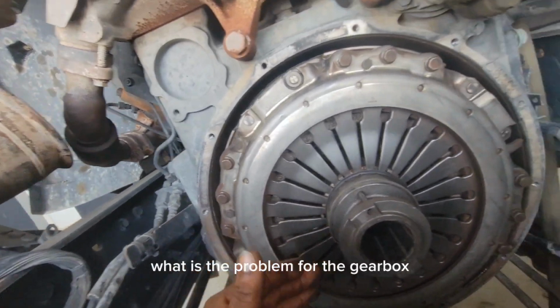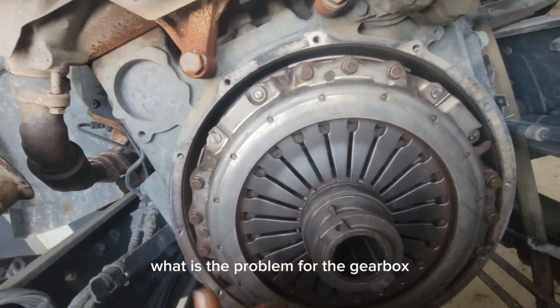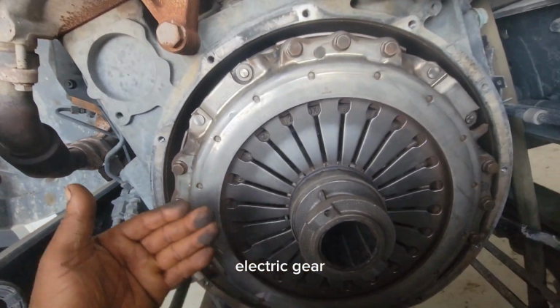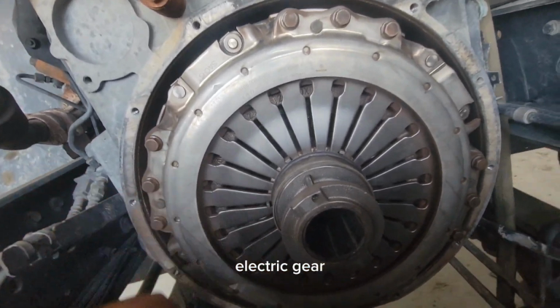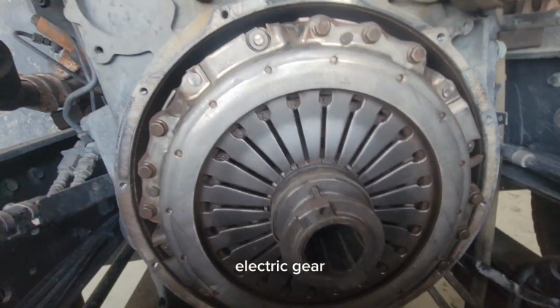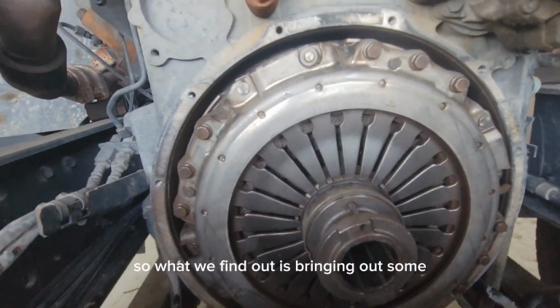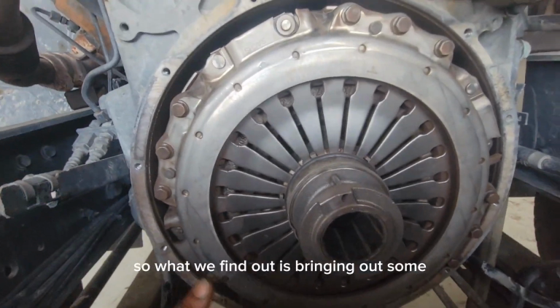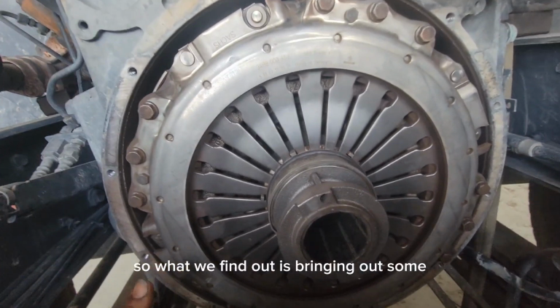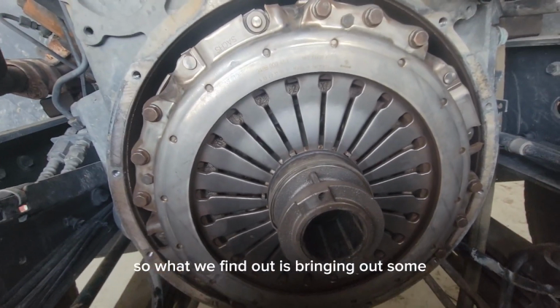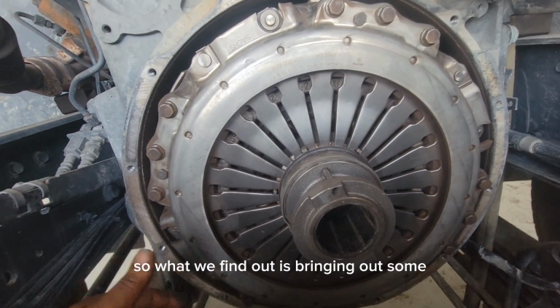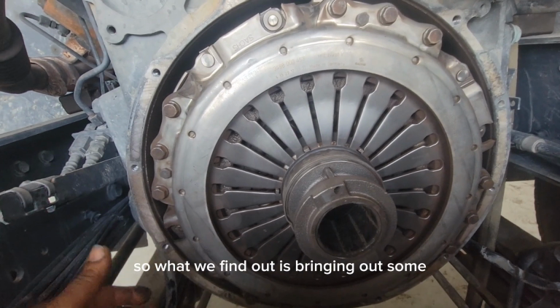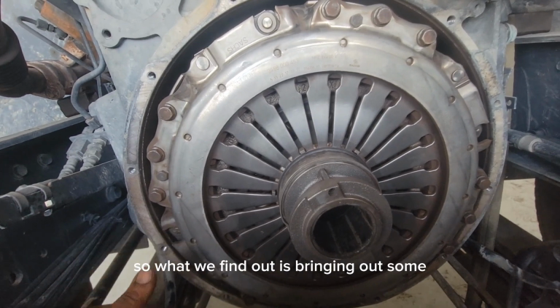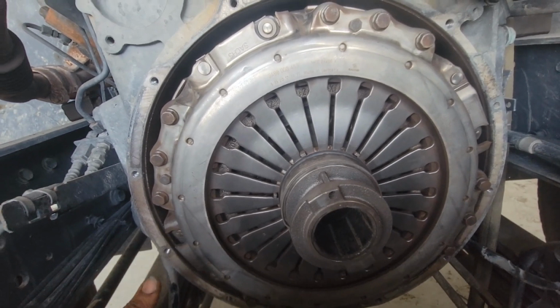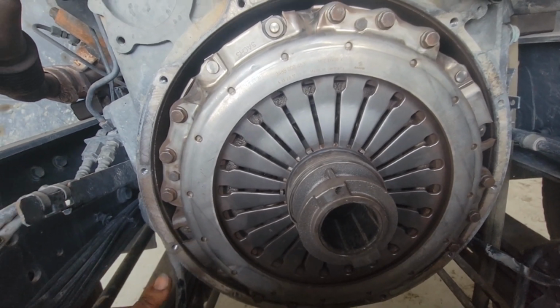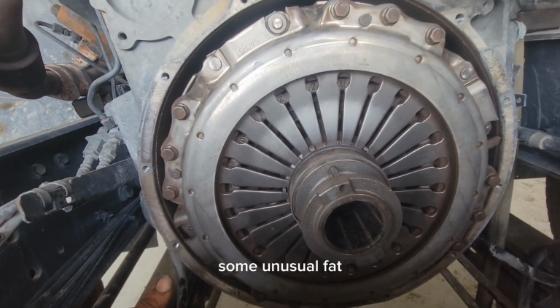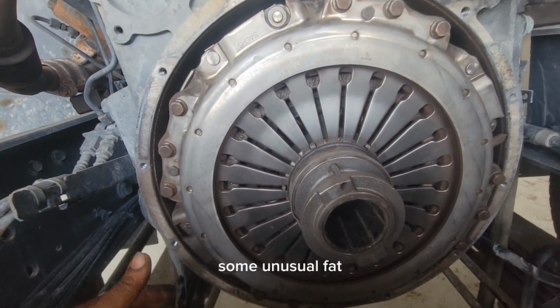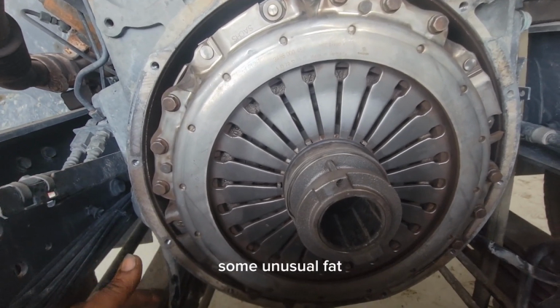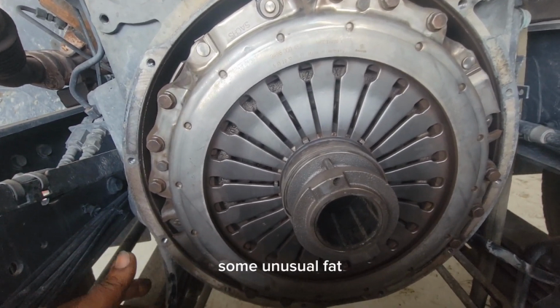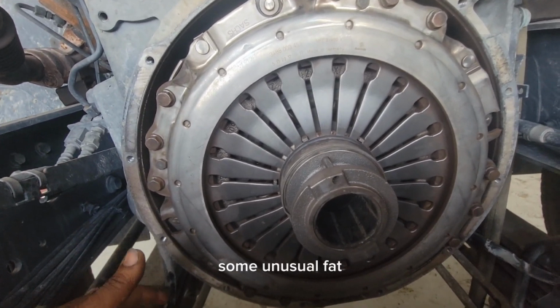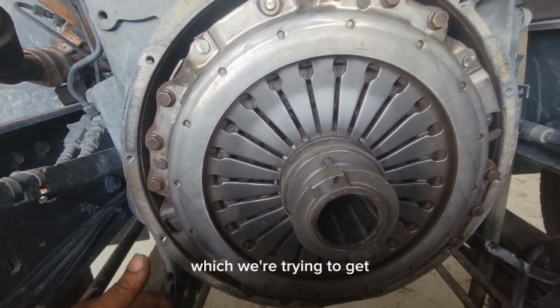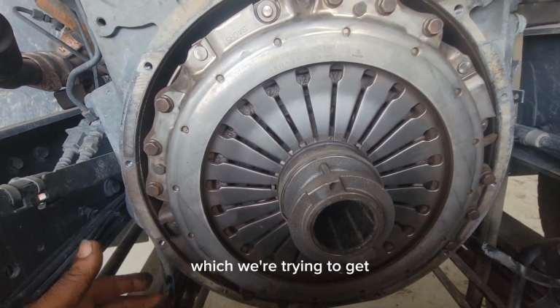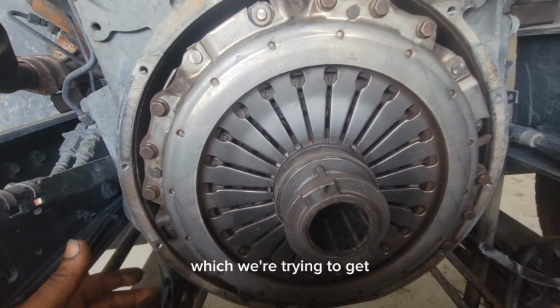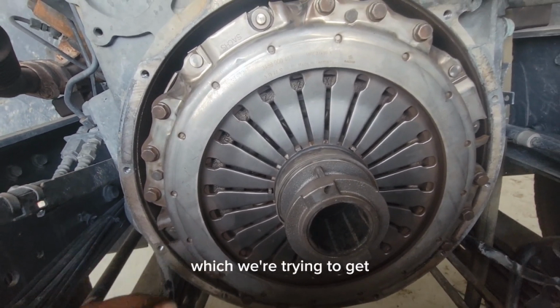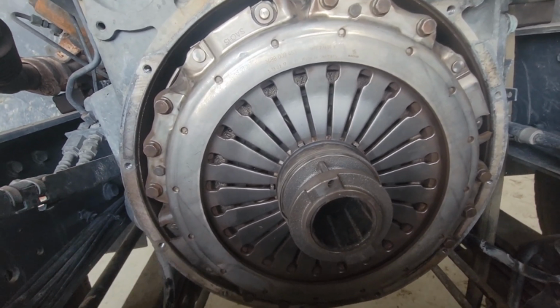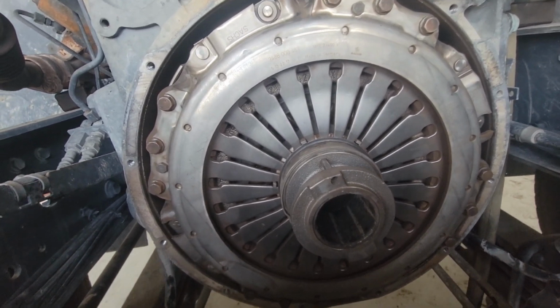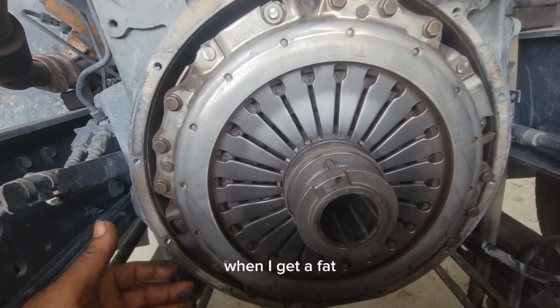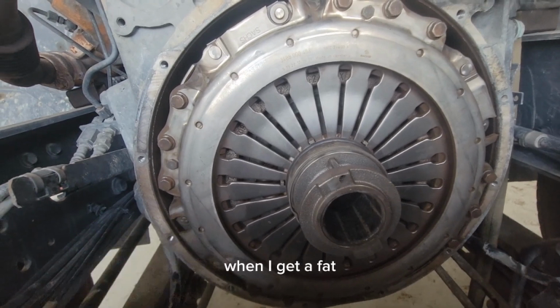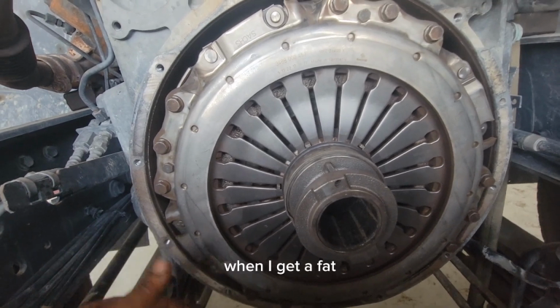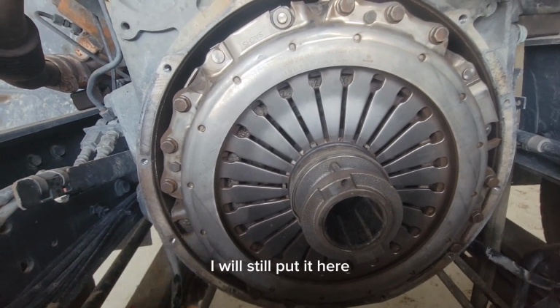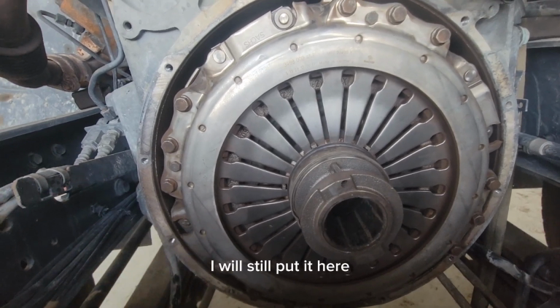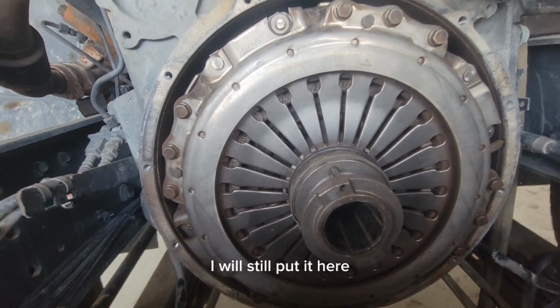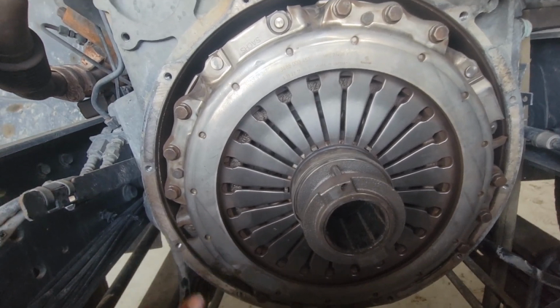So we're still trying to figure out what the problem is with the gear. It's an electric gear system, and what we found is it's producing some unusual effort. We're still trying to get to the root of it — when I find it I'll update you.